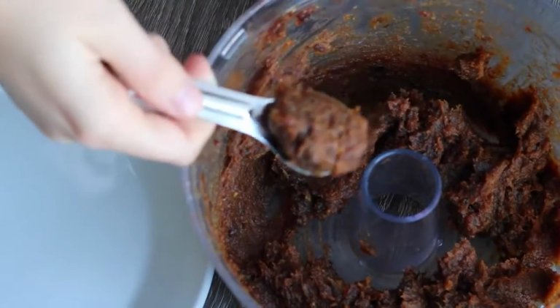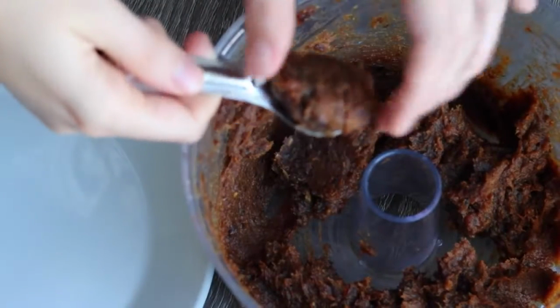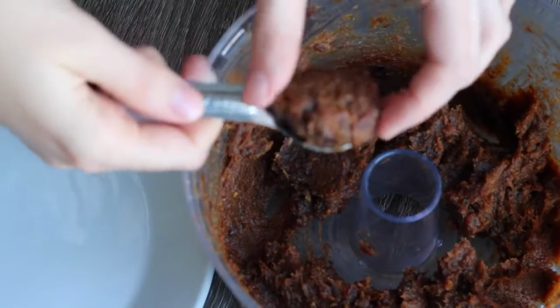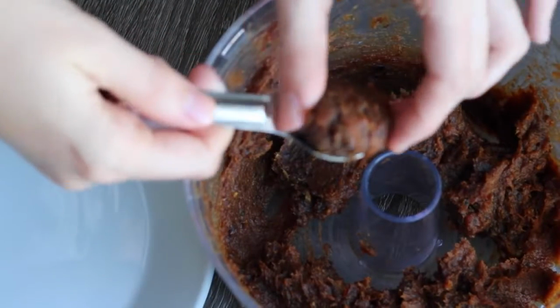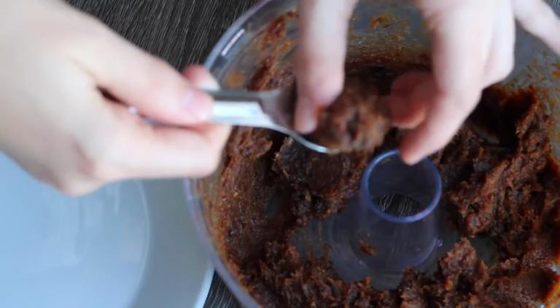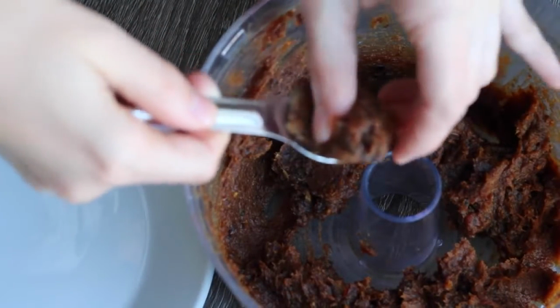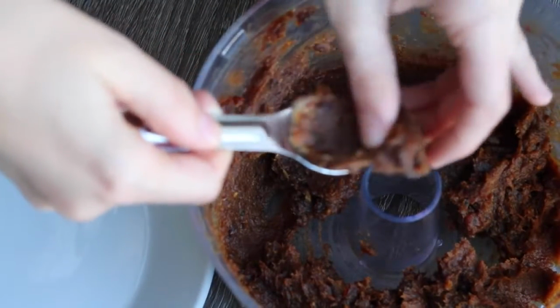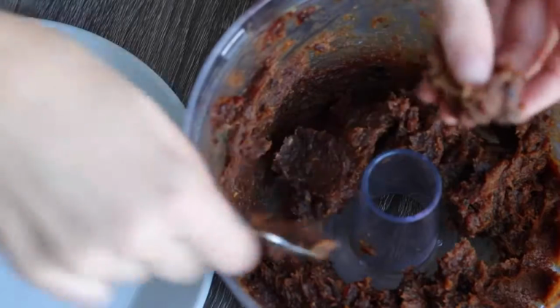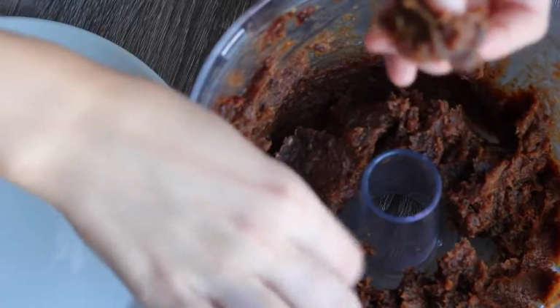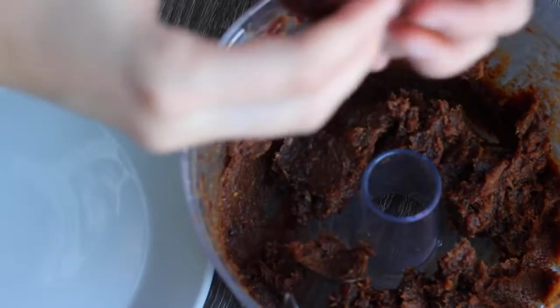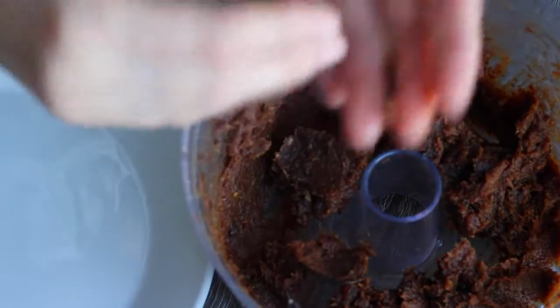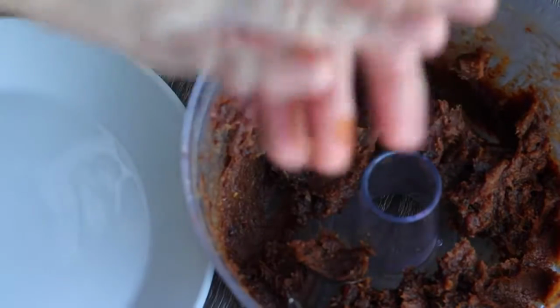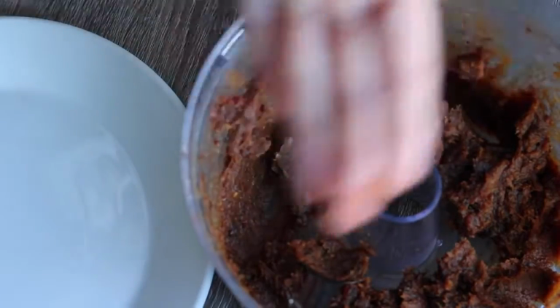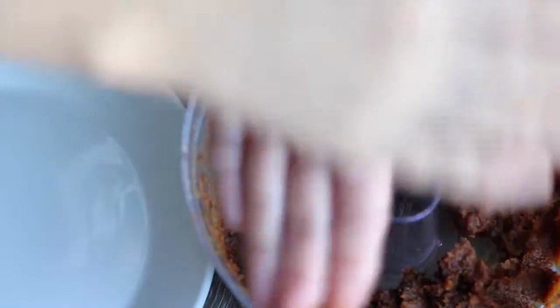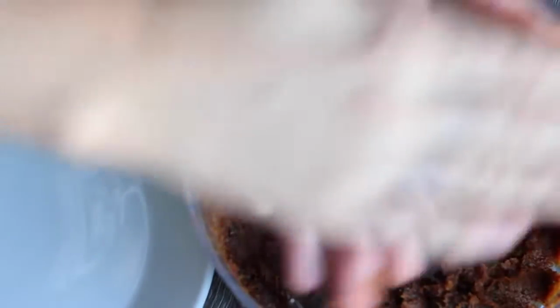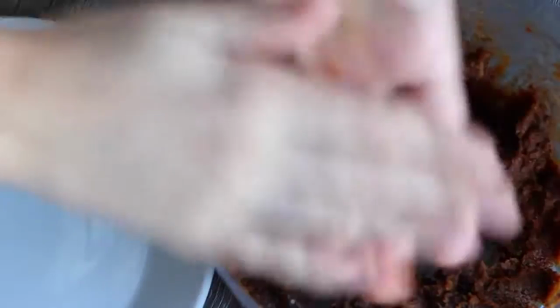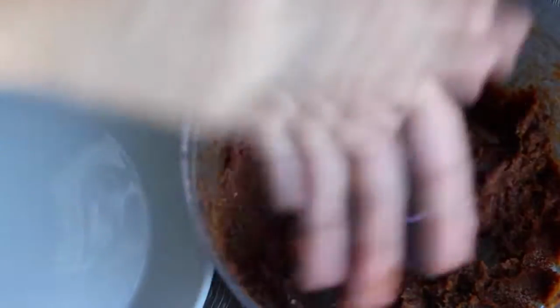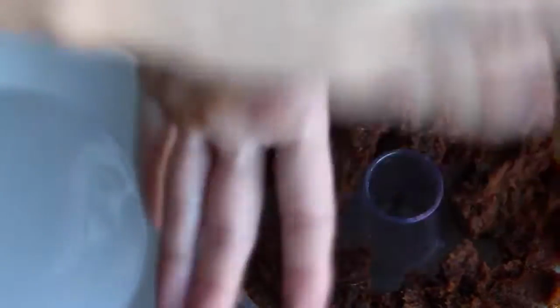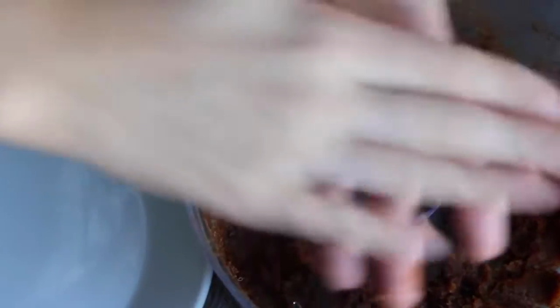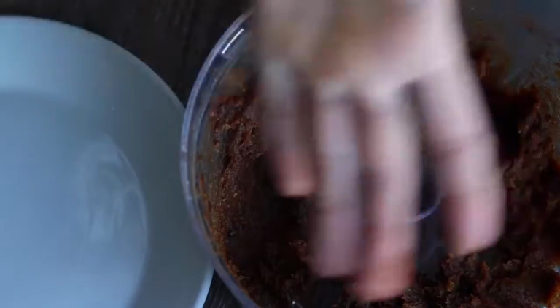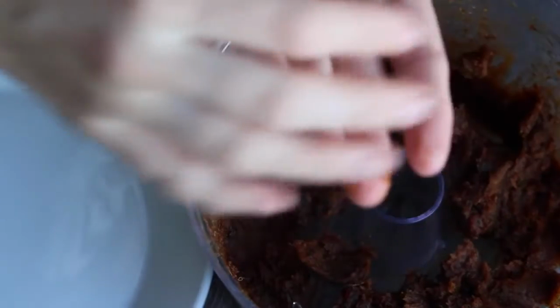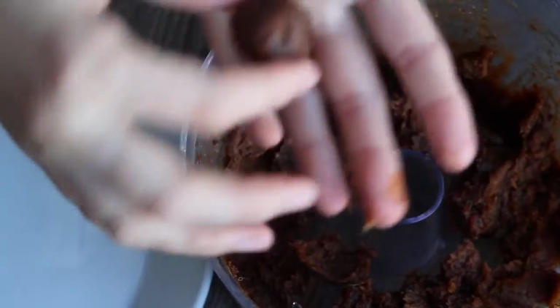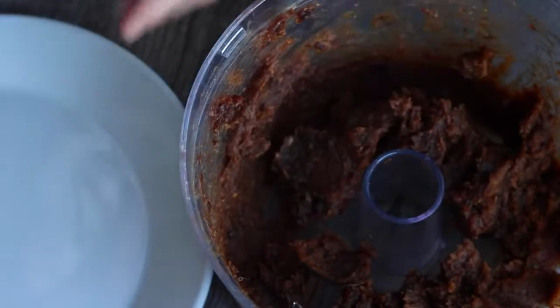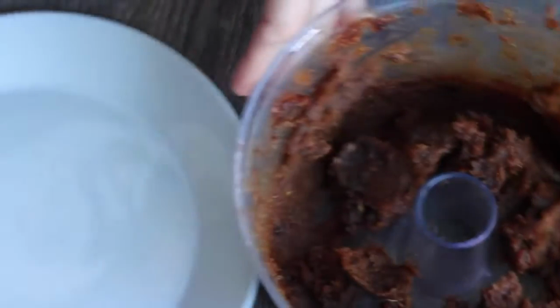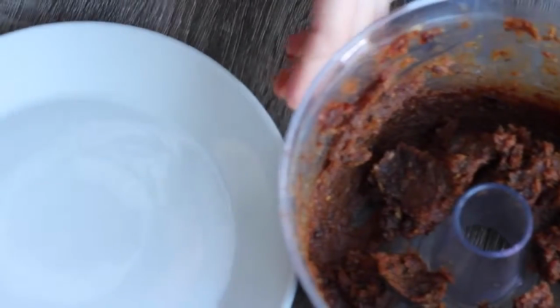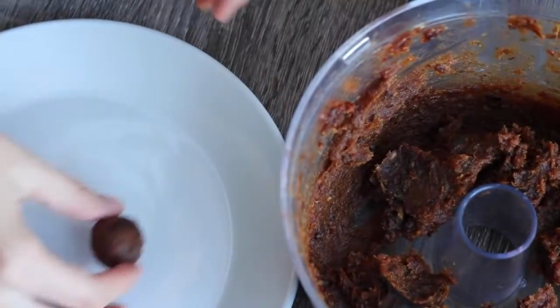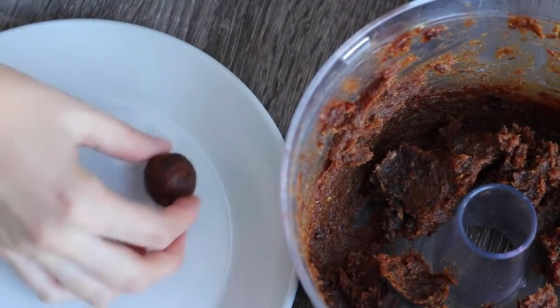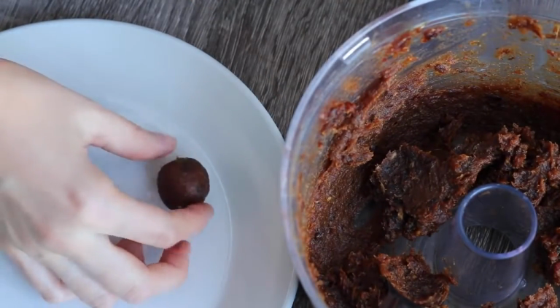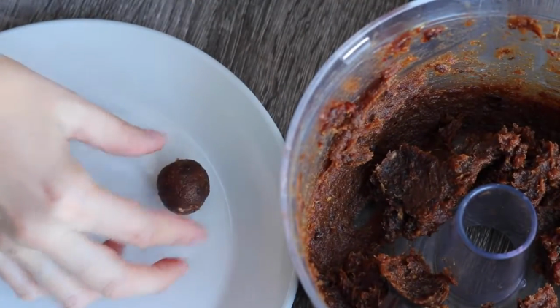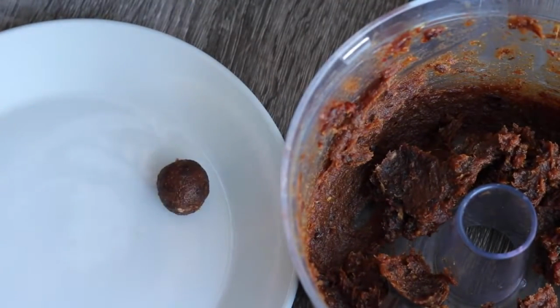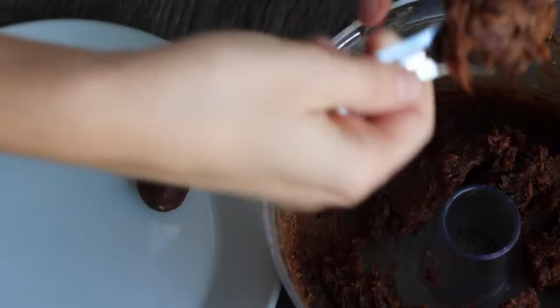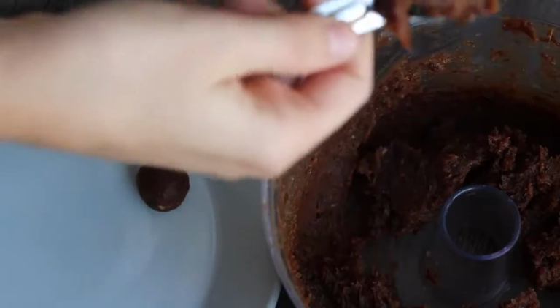Blend it as long as you want — this is kind of what it will look like. Then just take teaspoon-size amounts and roll them into little balls. You'll want to refrigerate or freeze these for 20 minutes to an hour so that they're easier to dip.